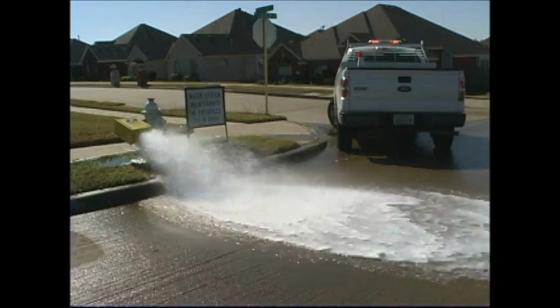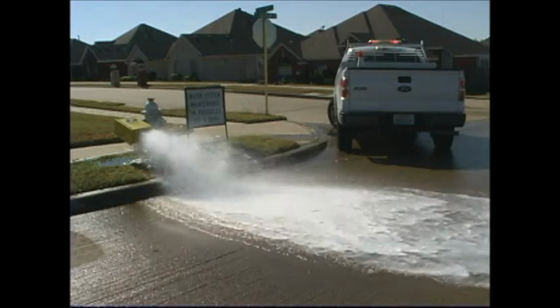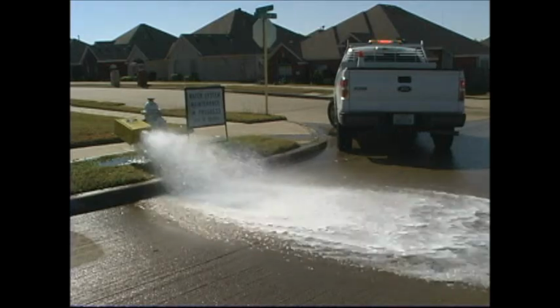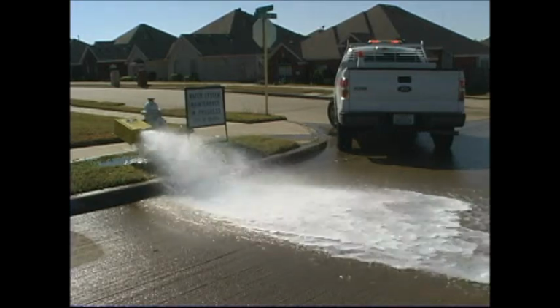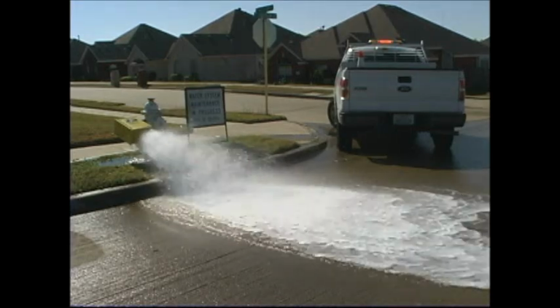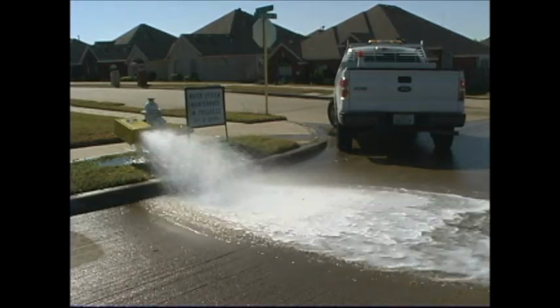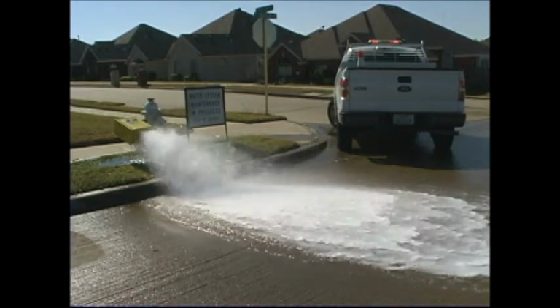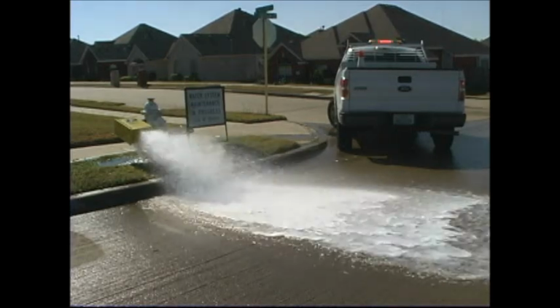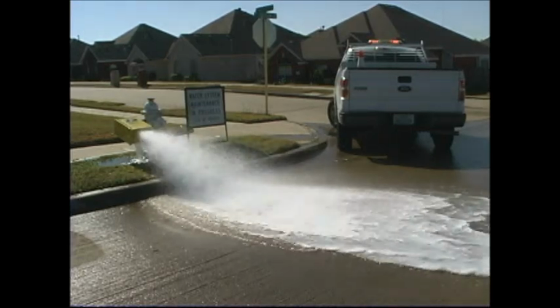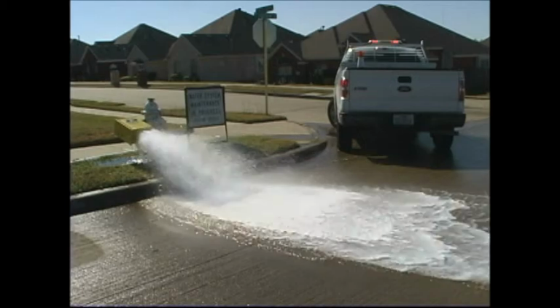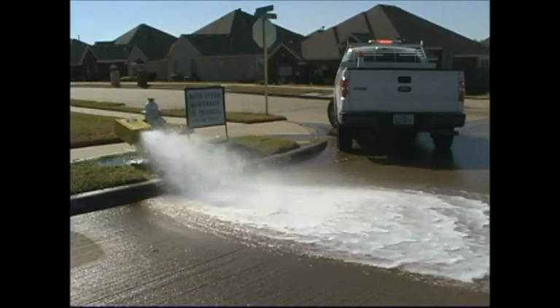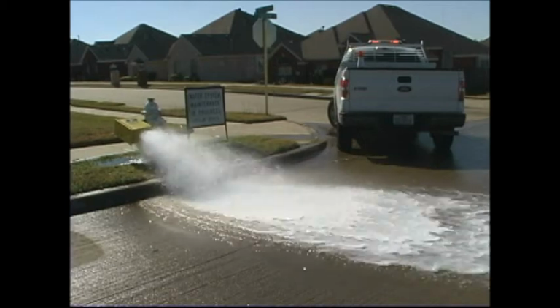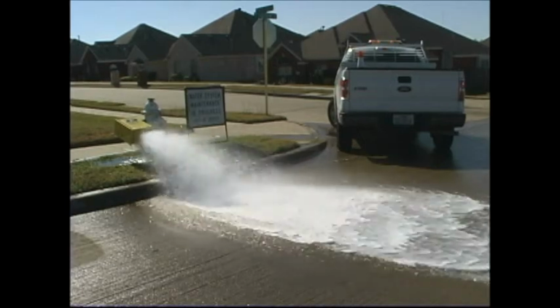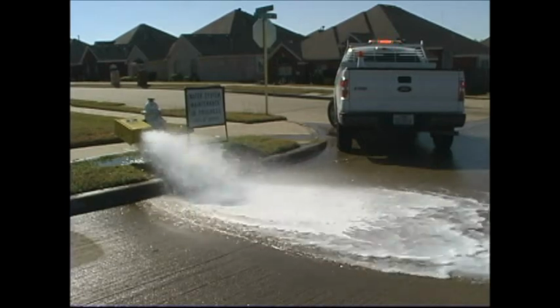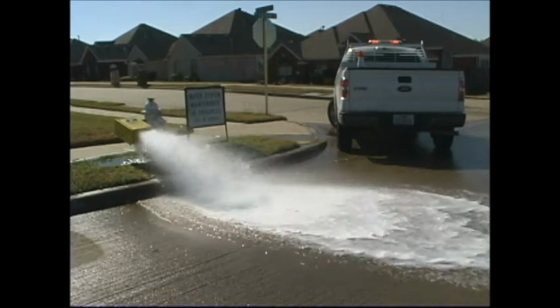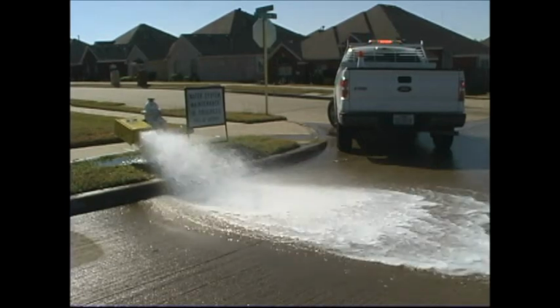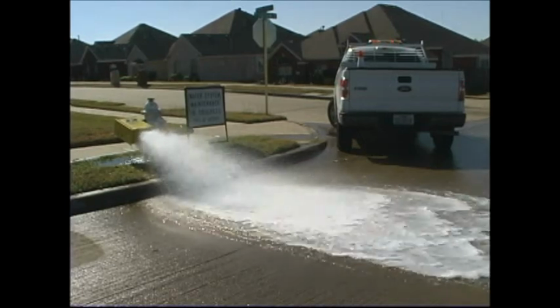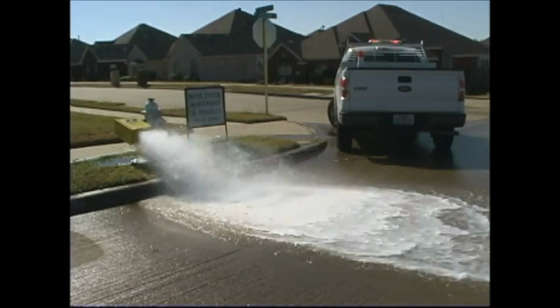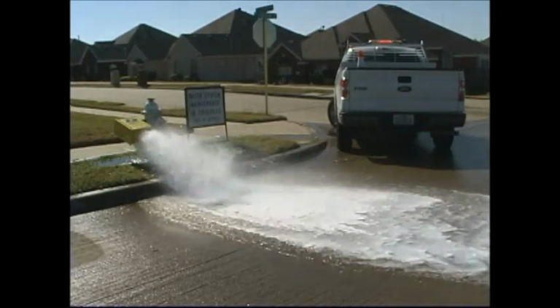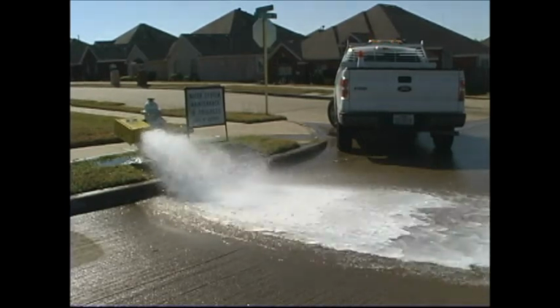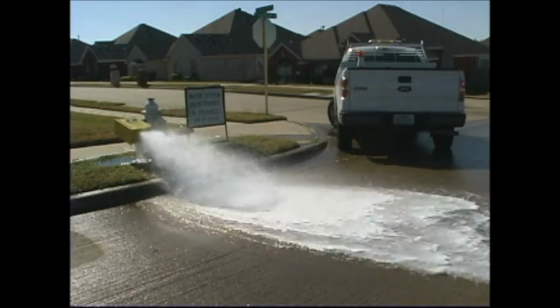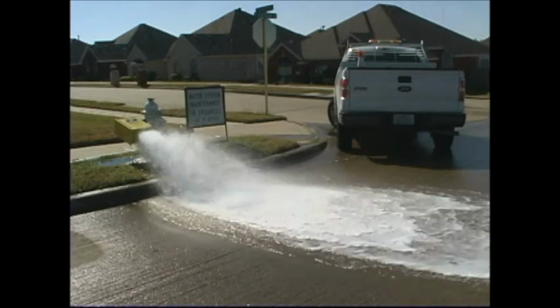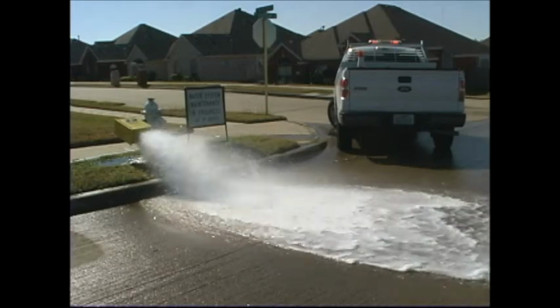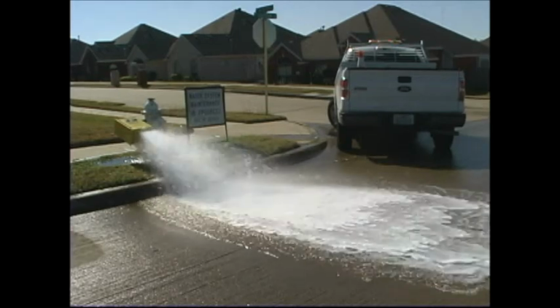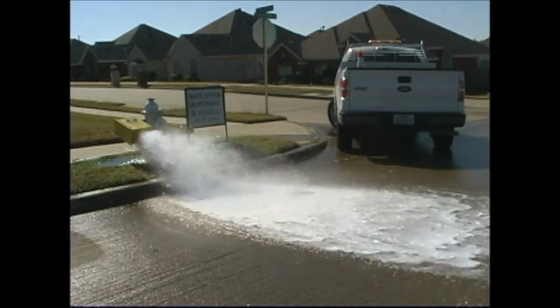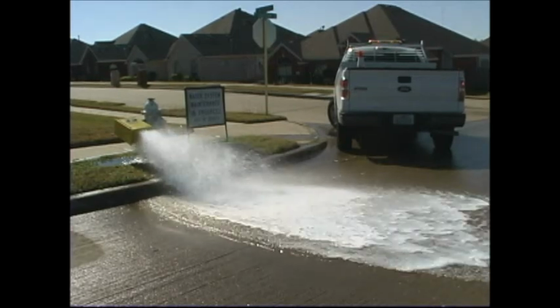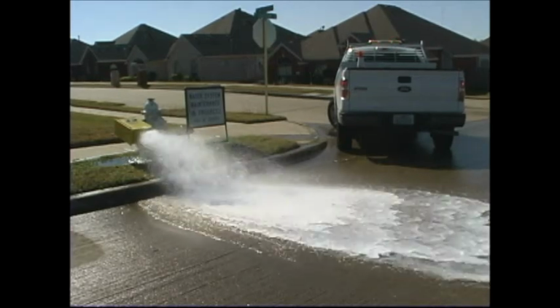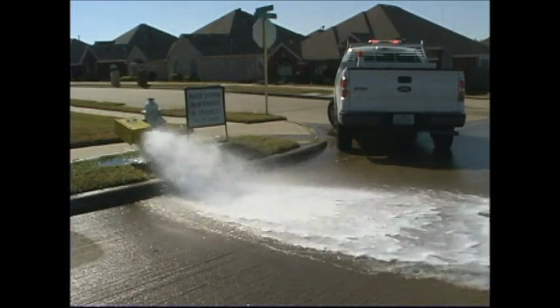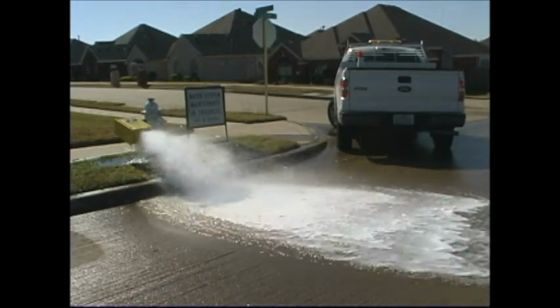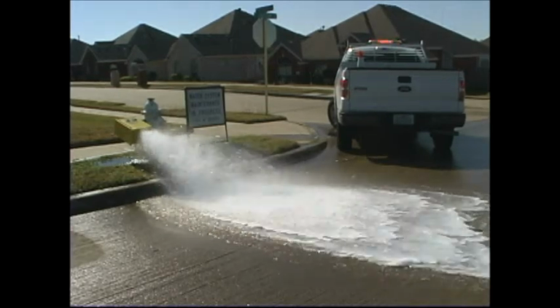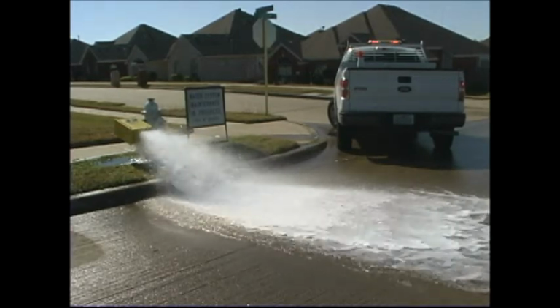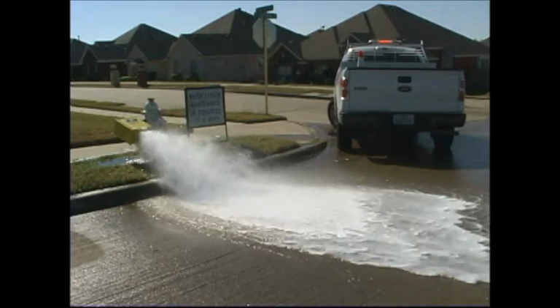Is there a fire hydrant gushing water in your neighborhood? Have you ever wondered why this is happening? This is an intentional flushing of the city's water system, which is done on a routine basis to remove sediment from the lines and keeps the entire water distribution system refreshed.